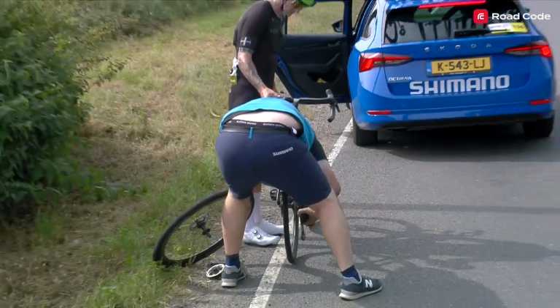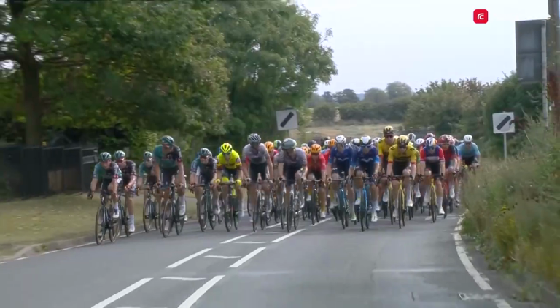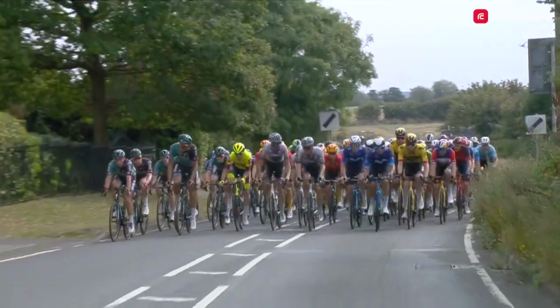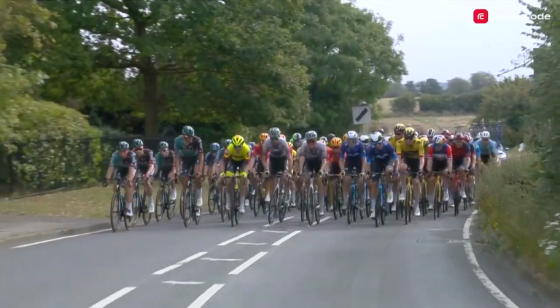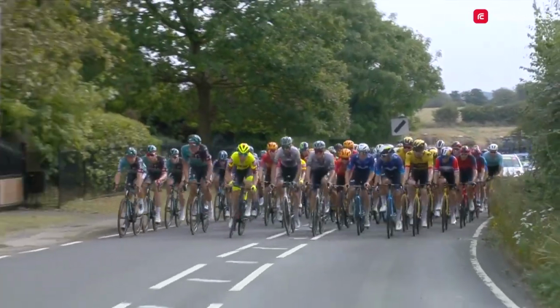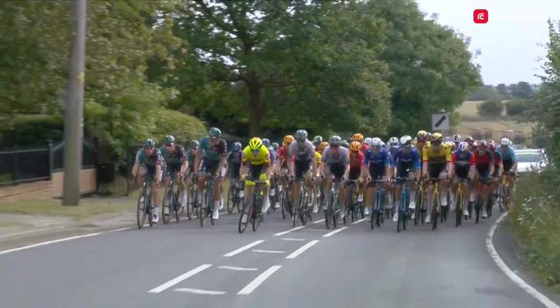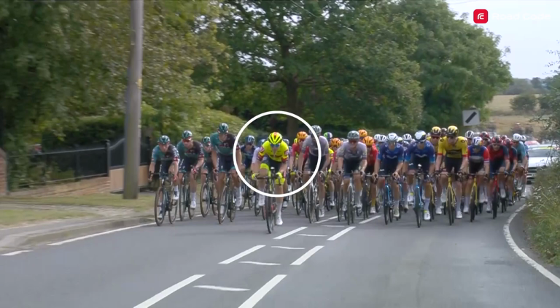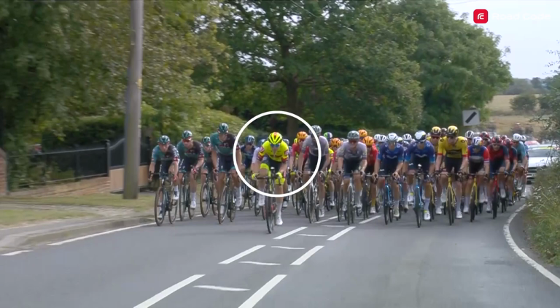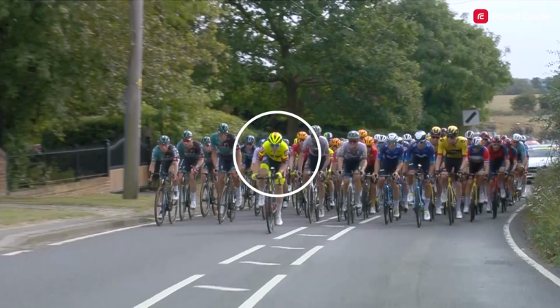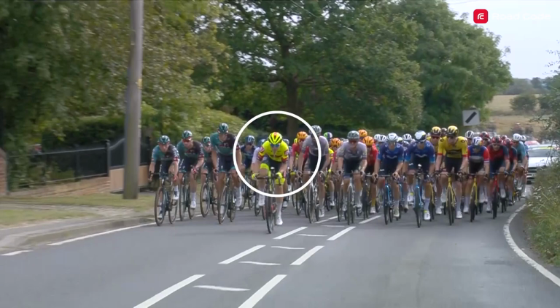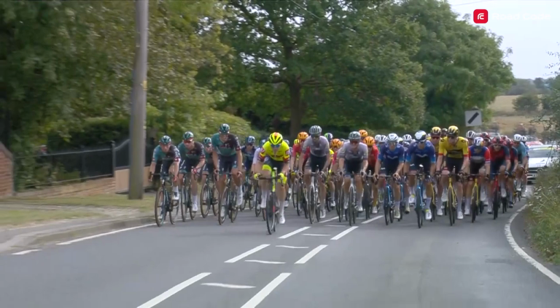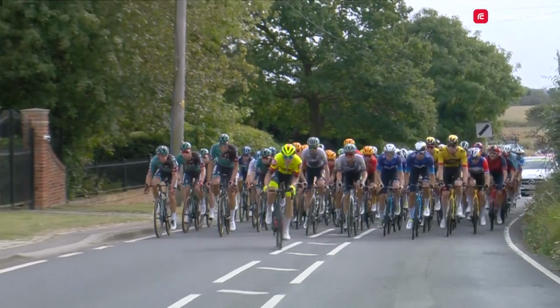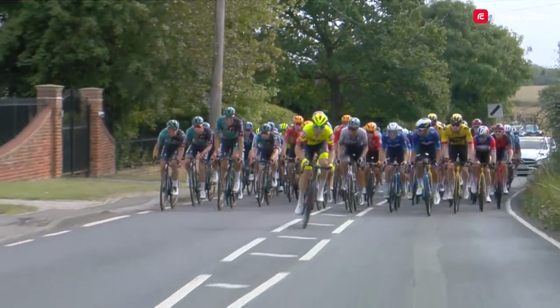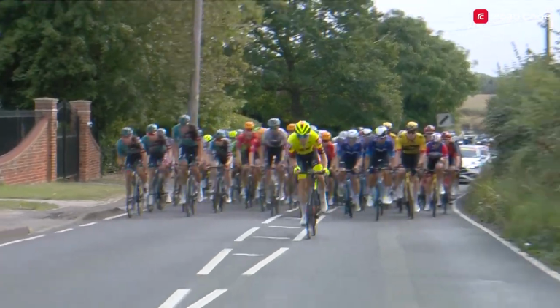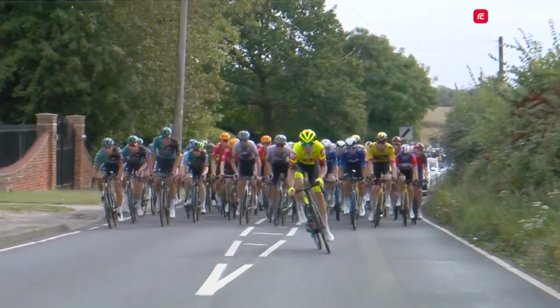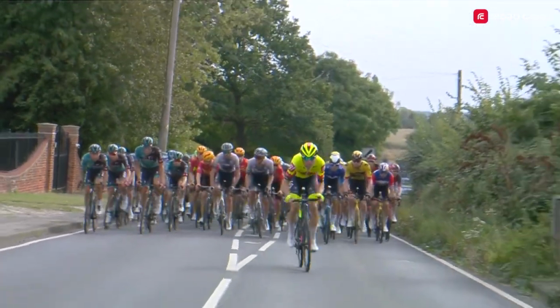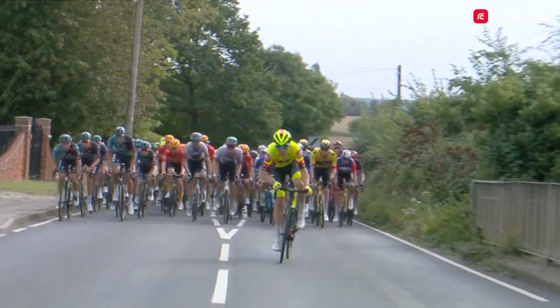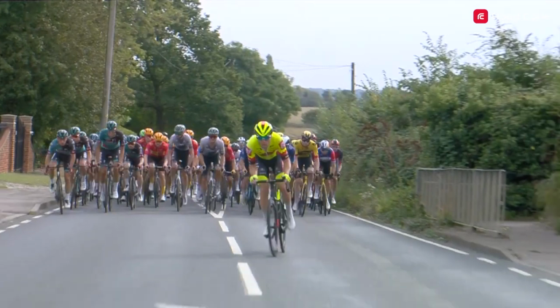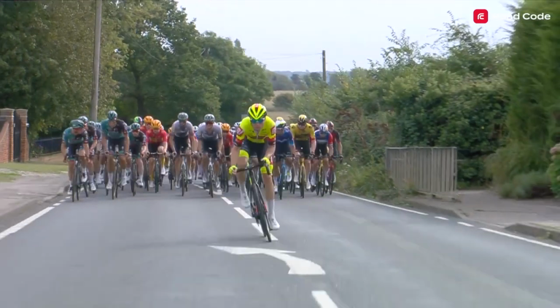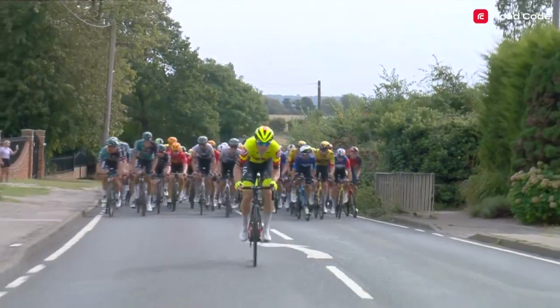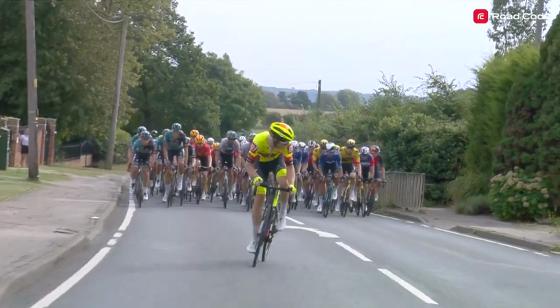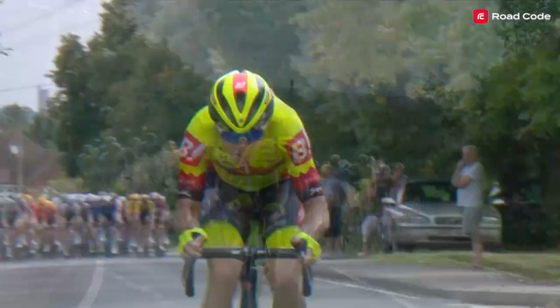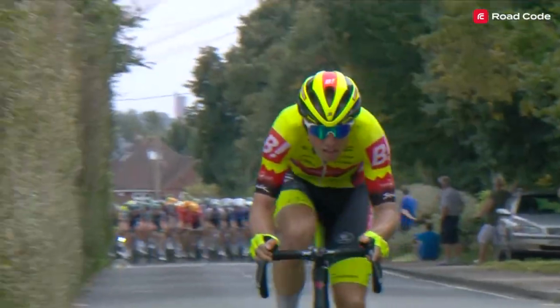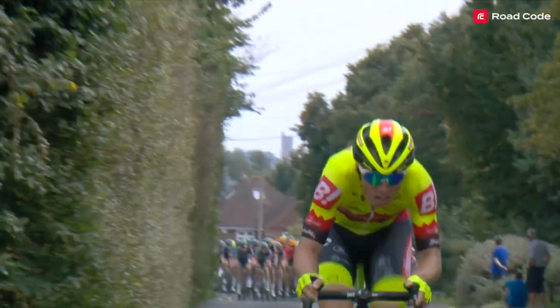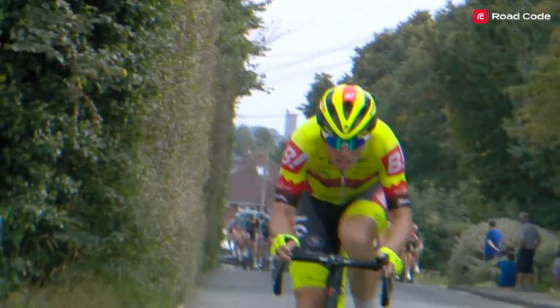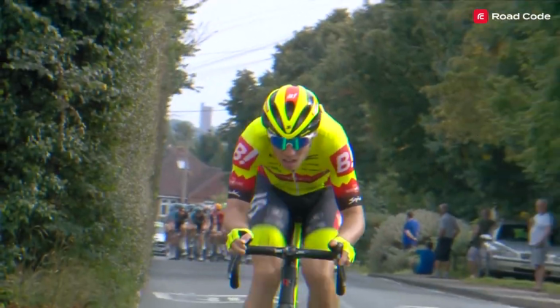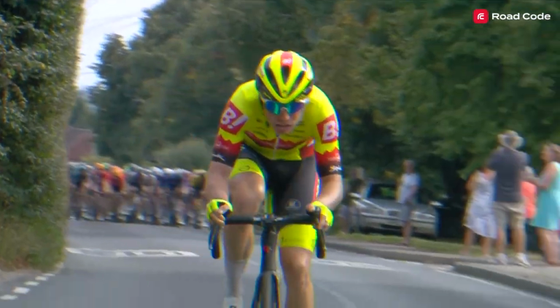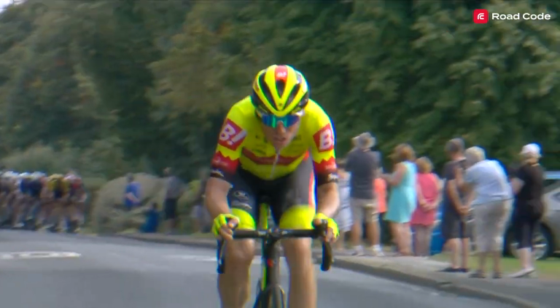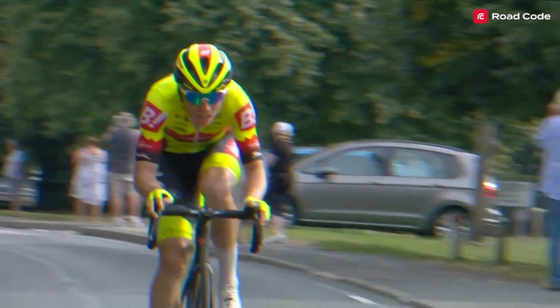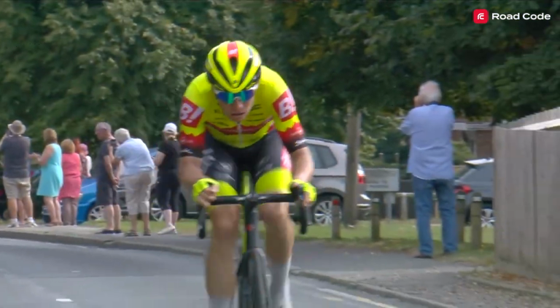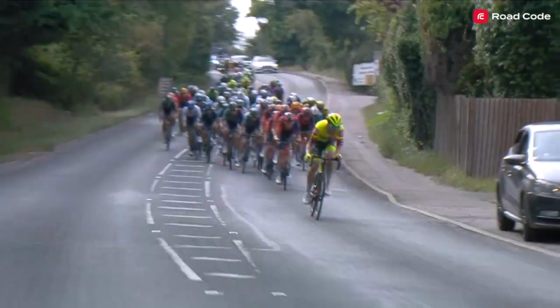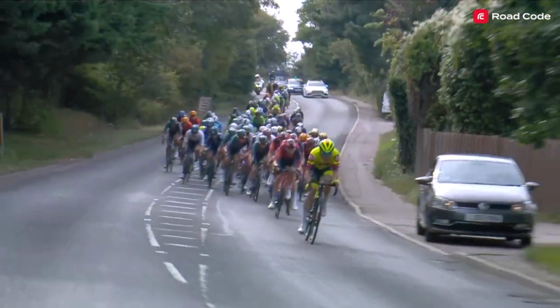A lull in the peloton encouraged the attack of Dimitri Paeskens, who quickly got a gap. But the group was never really concerned about him reaching the finish, as between four and one kilometres to go there was a really fast, wide road, slightly downhill, and the peloton was riding at around 65 to 67 kilometres an hour.